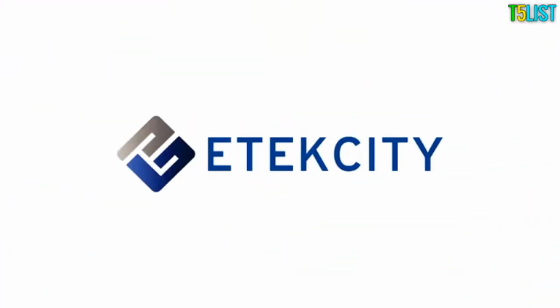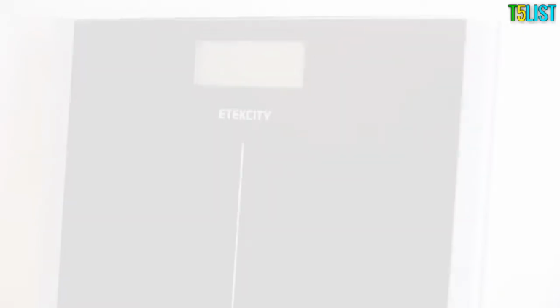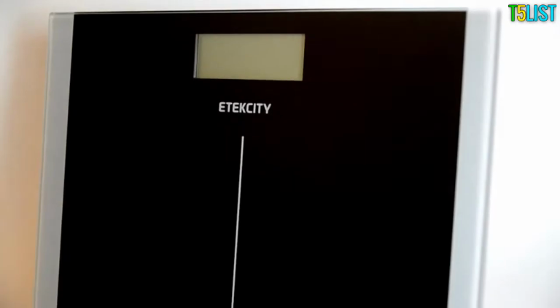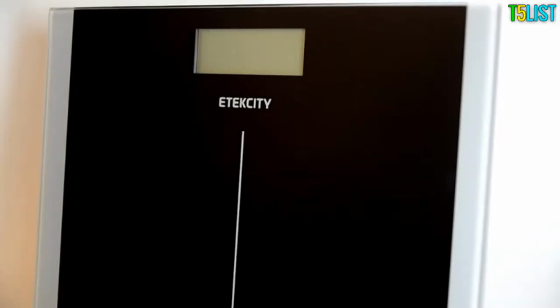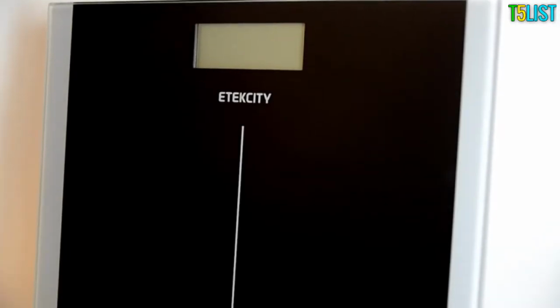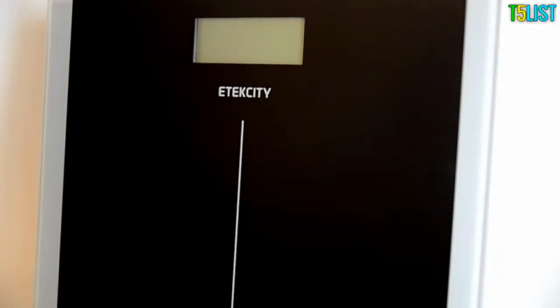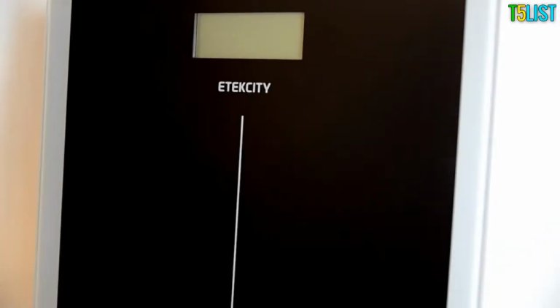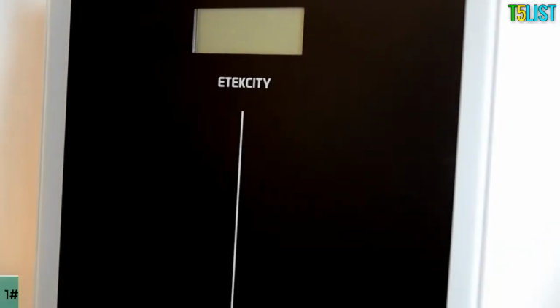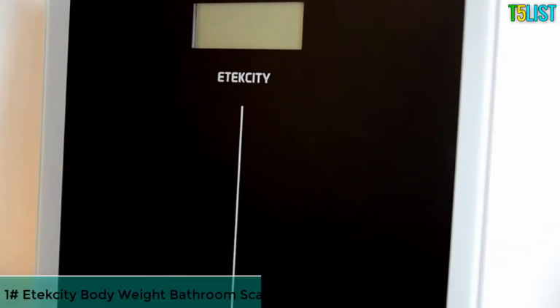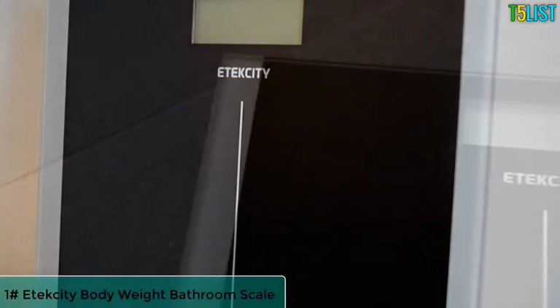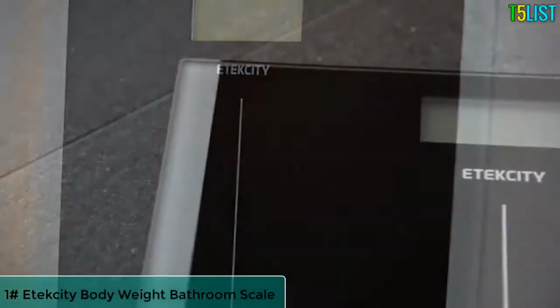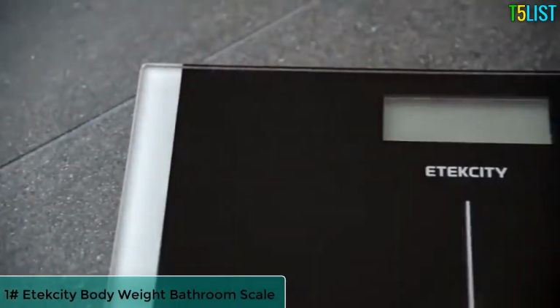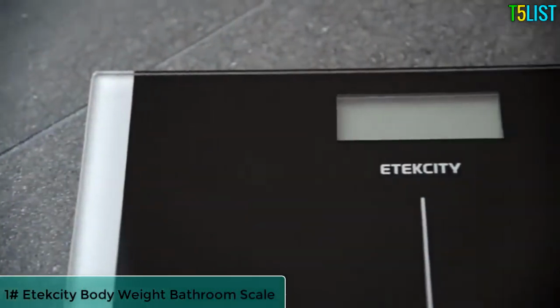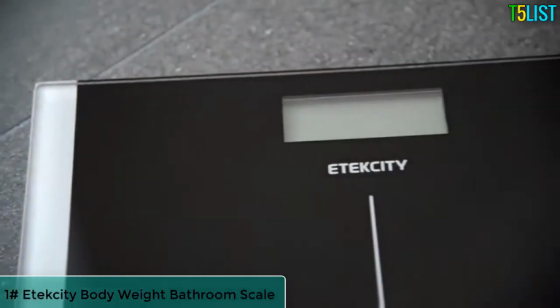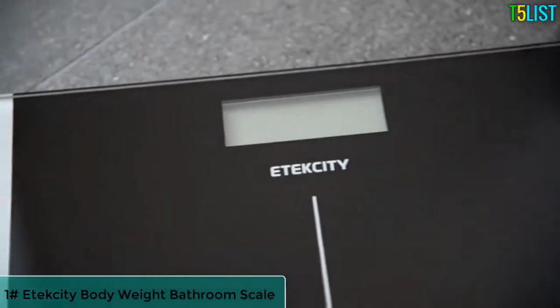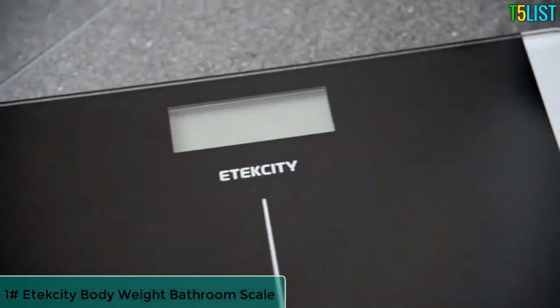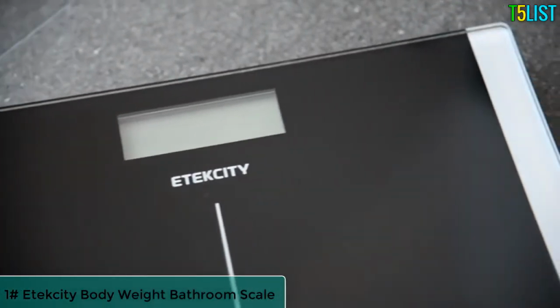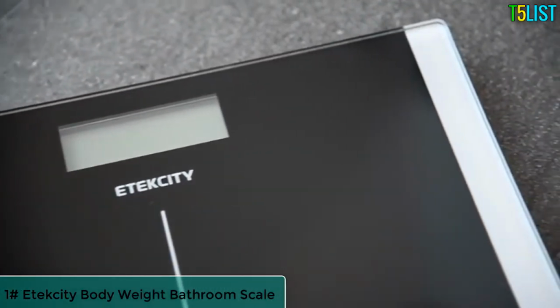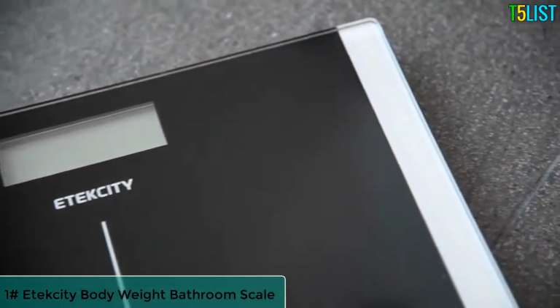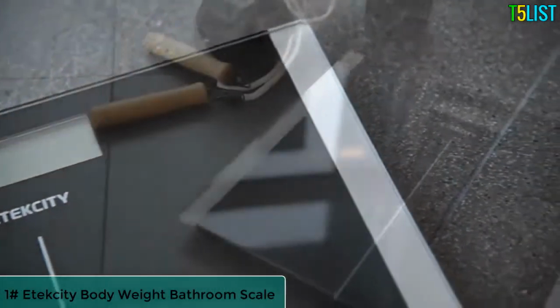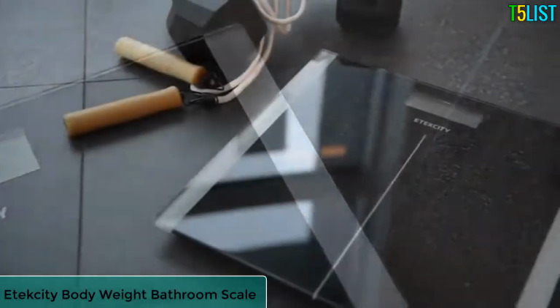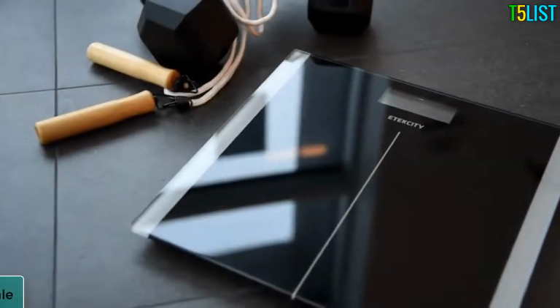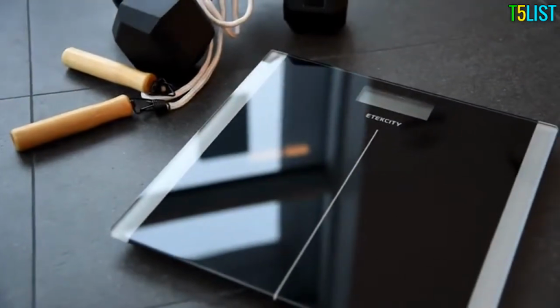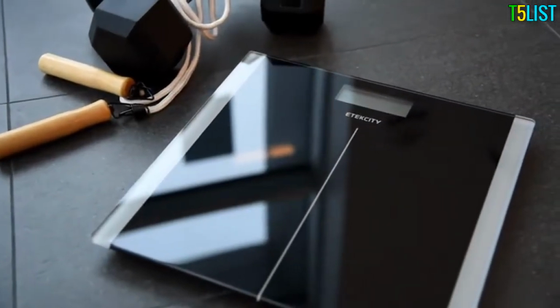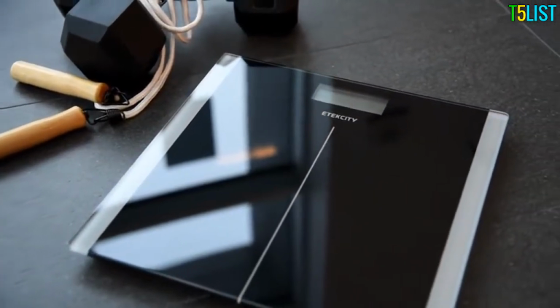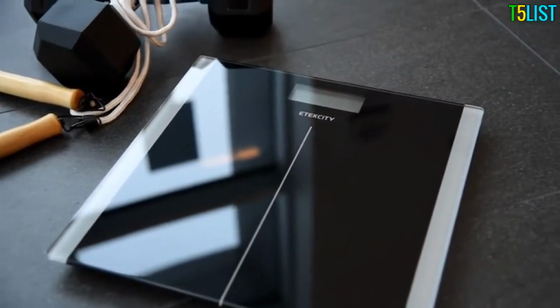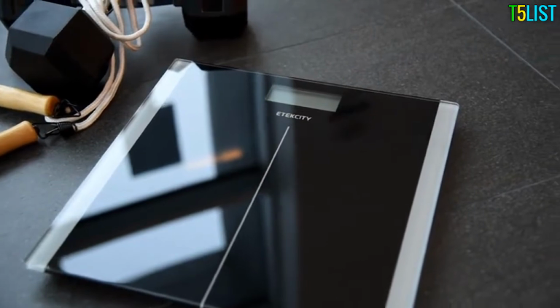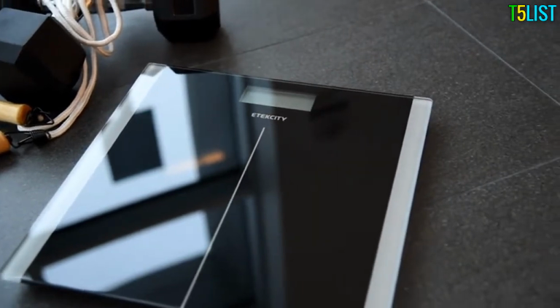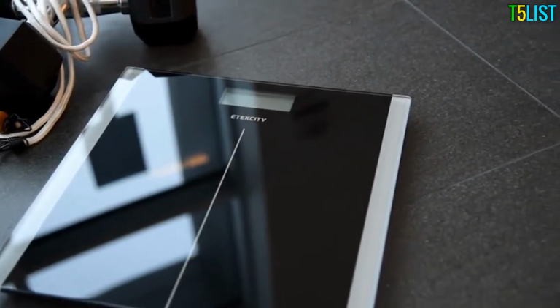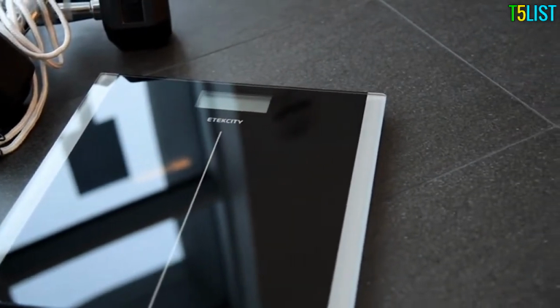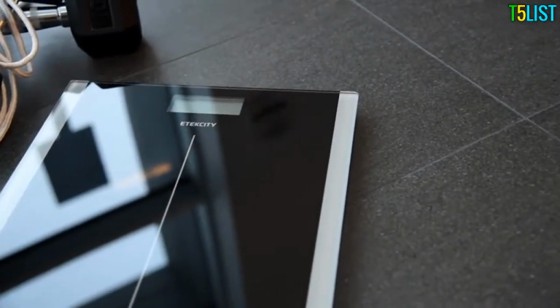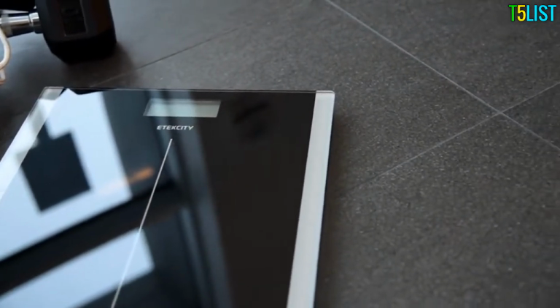Bring balance to your daily life with the E-Tech City Digital Bathroom Scale. With a weight measurement capacity of up to 400 pounds, this digital scale has the sophistication and reliability to make your path to healthy living simpler.